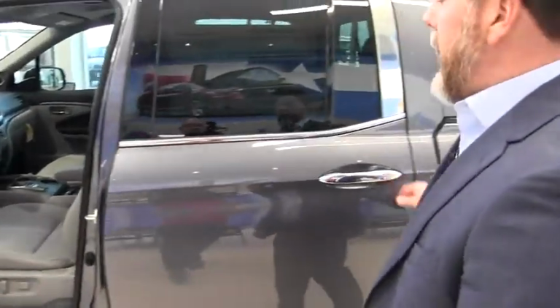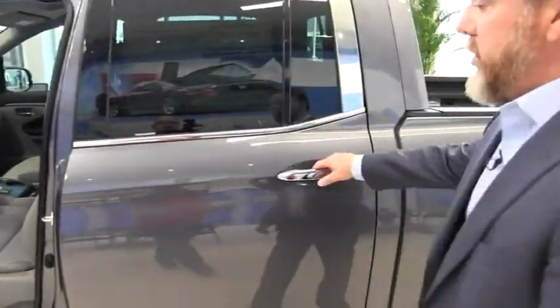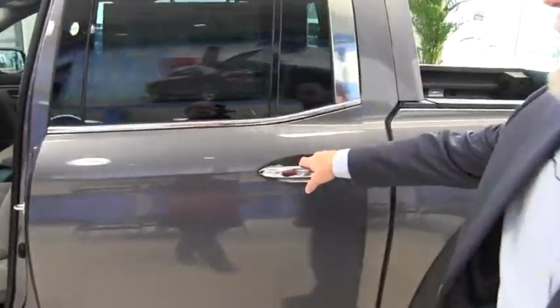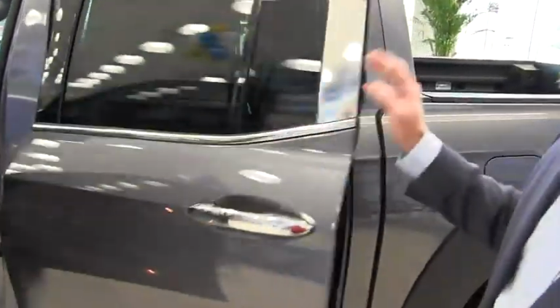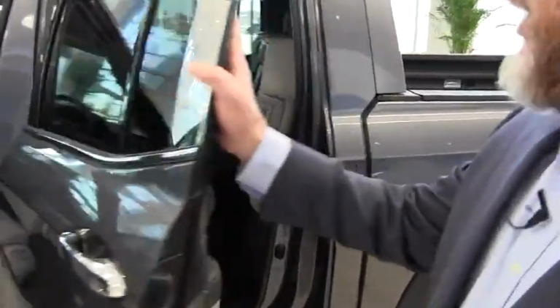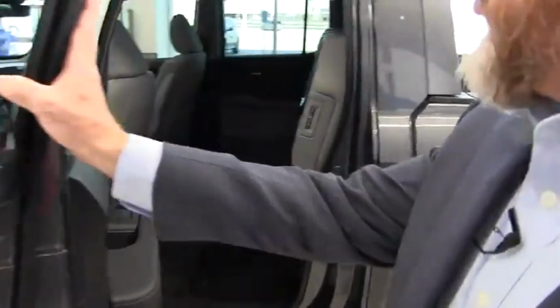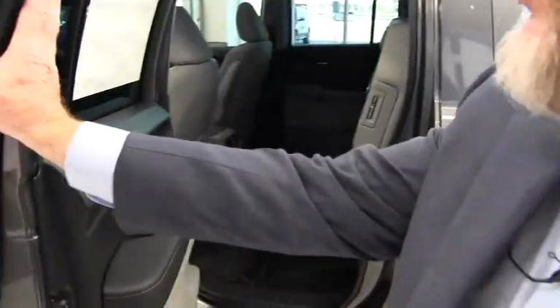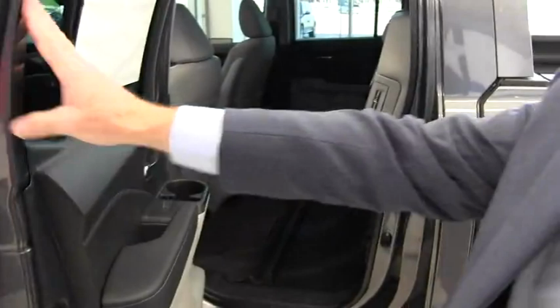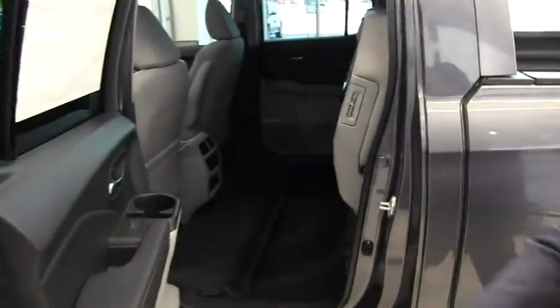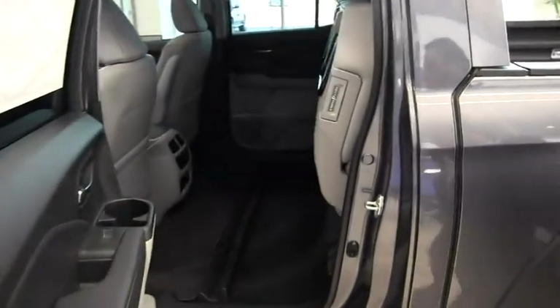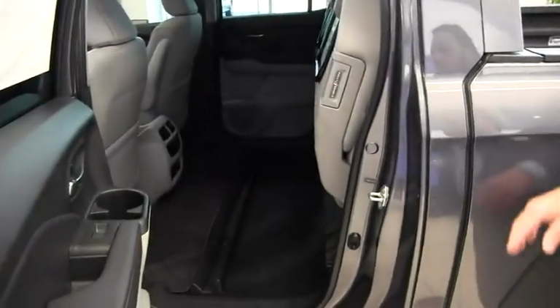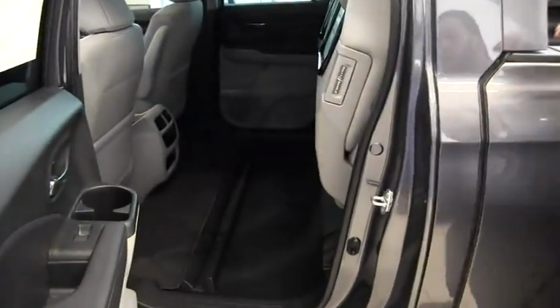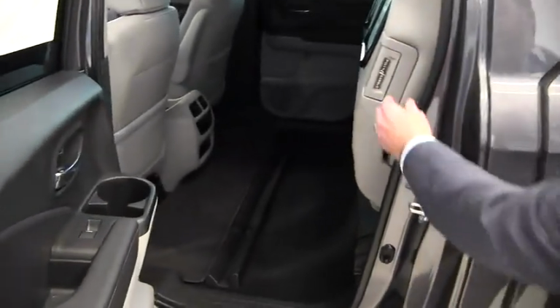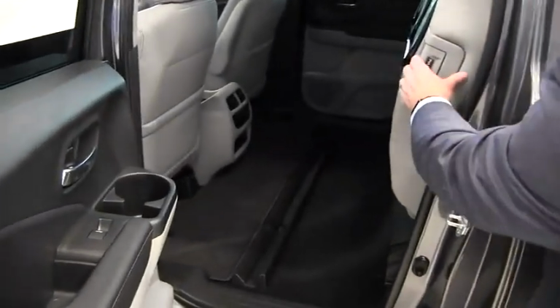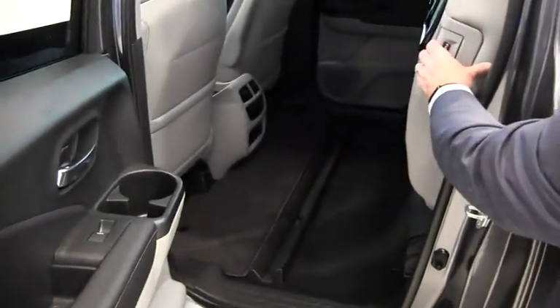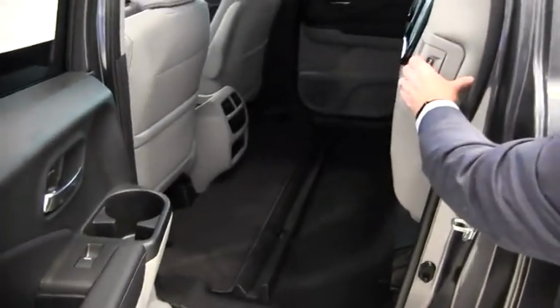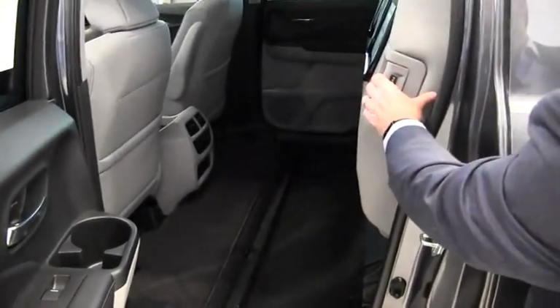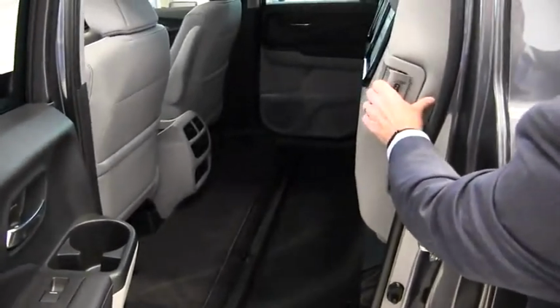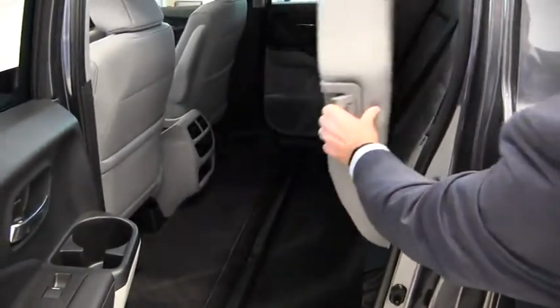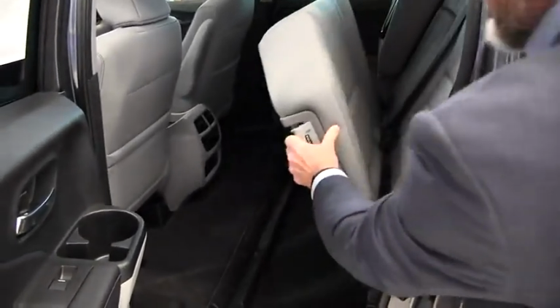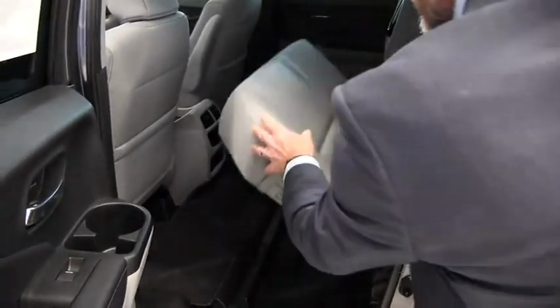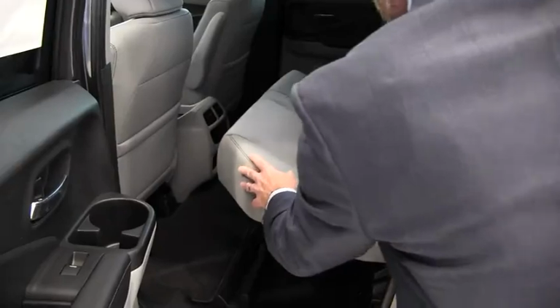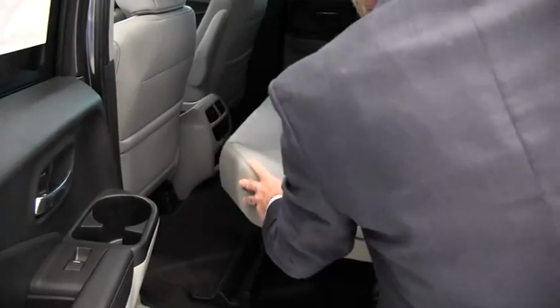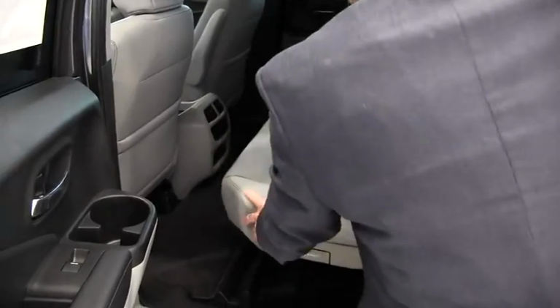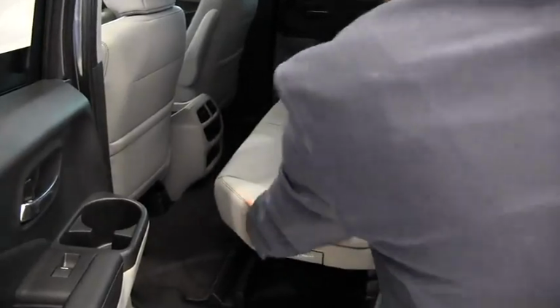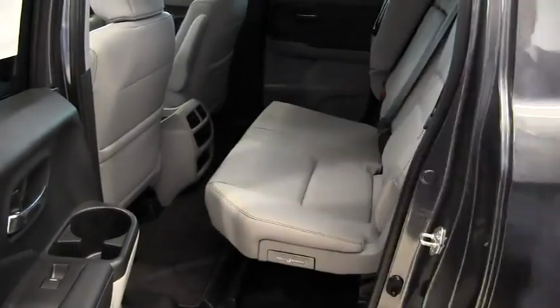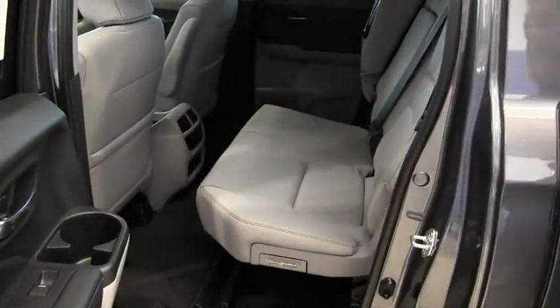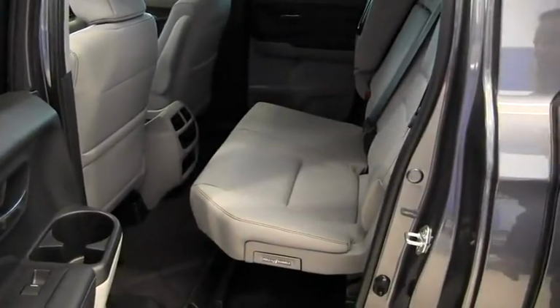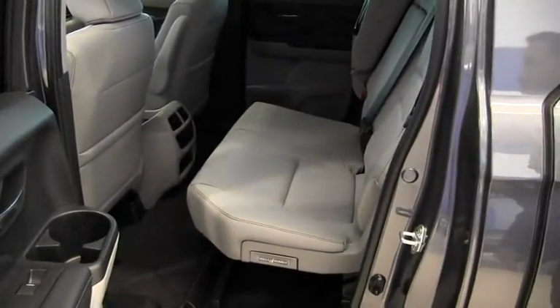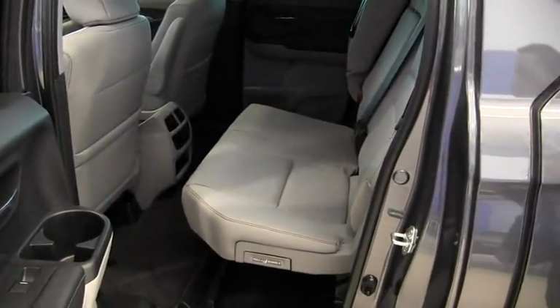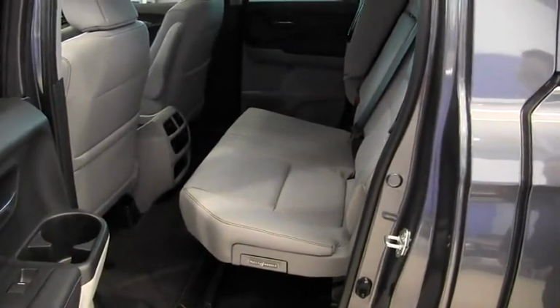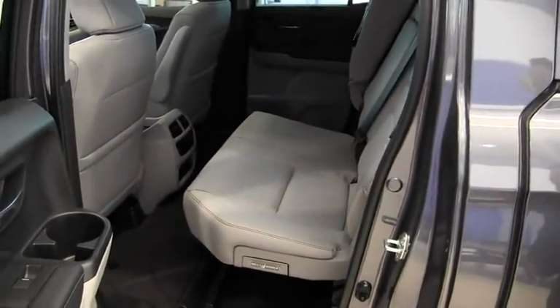Going to the rear, you'll see that there's plenty of leg room for all the passengers. I'm putting down the back seat because you can see you can put all your cargo in the rear cab of the vehicle on road trips.